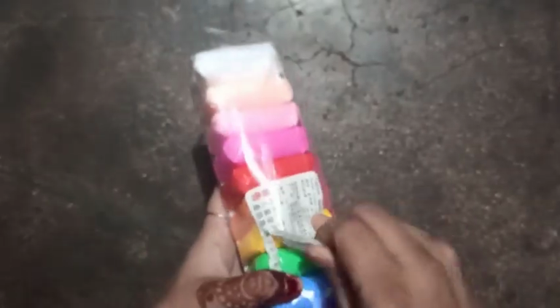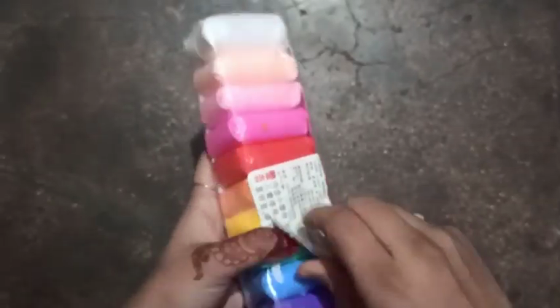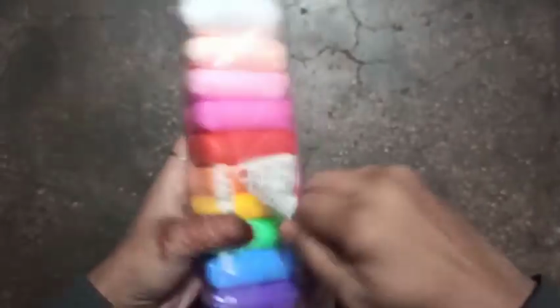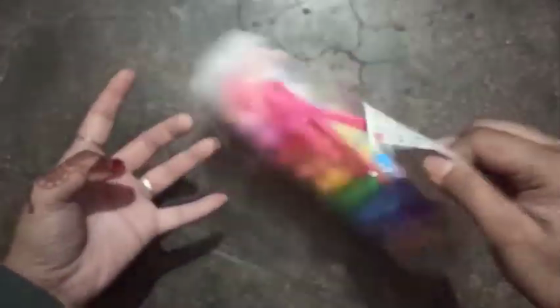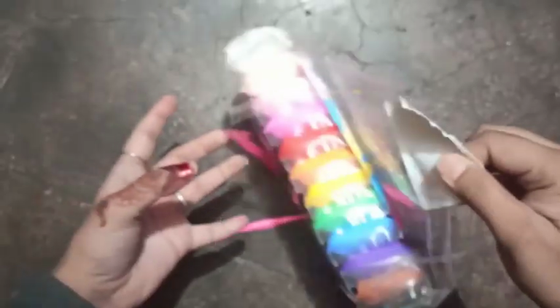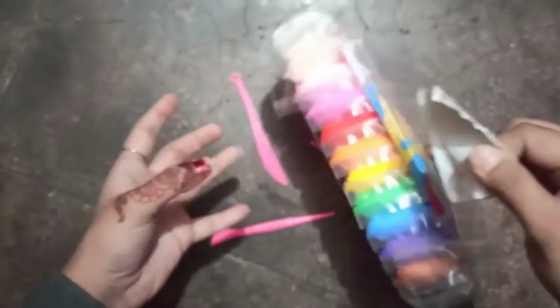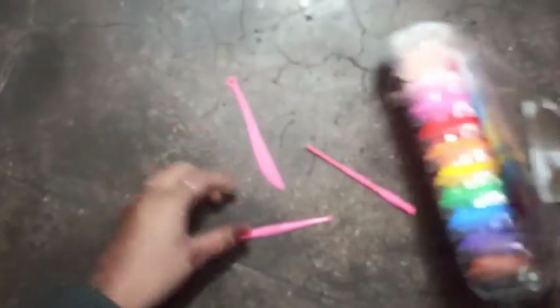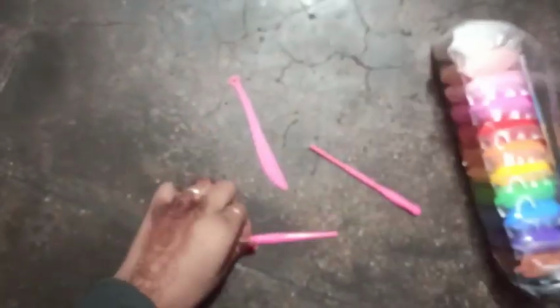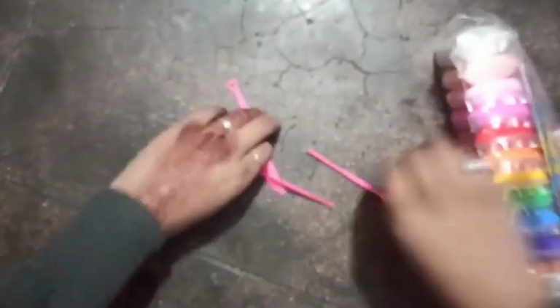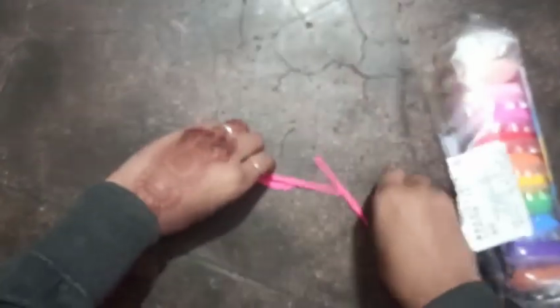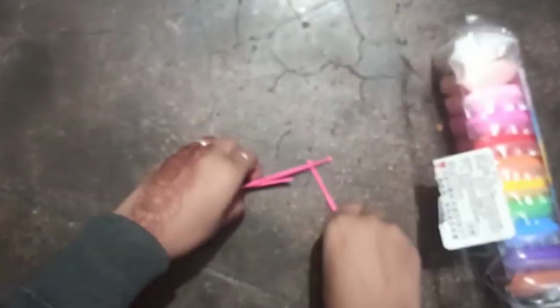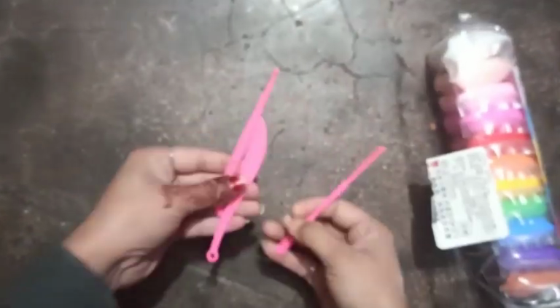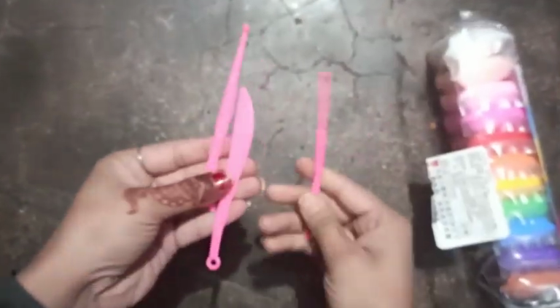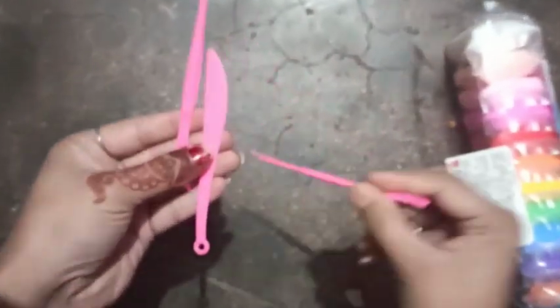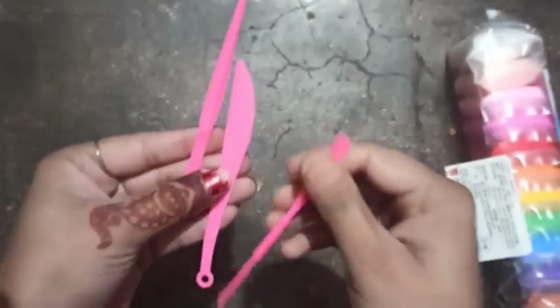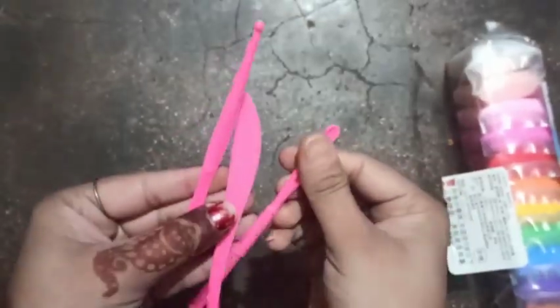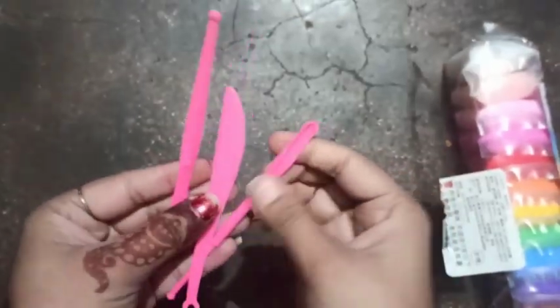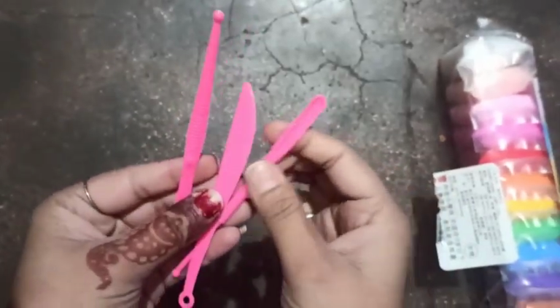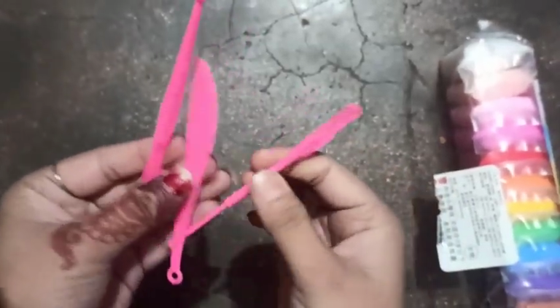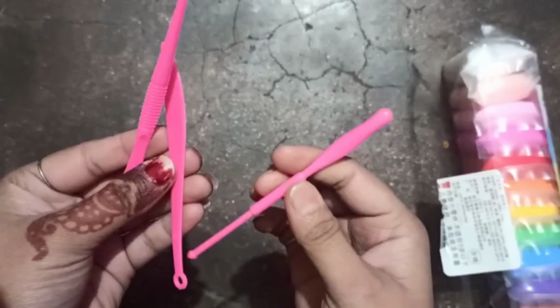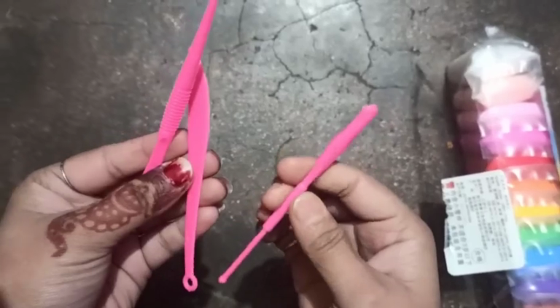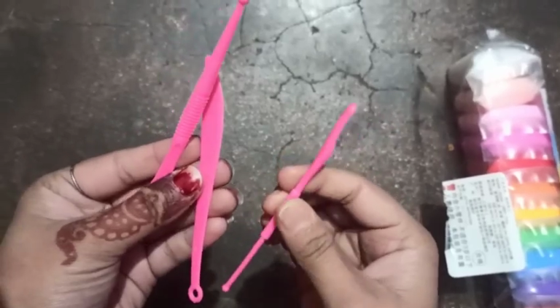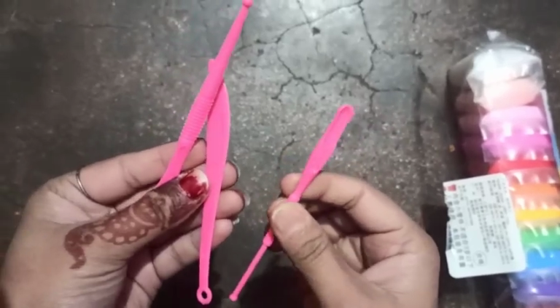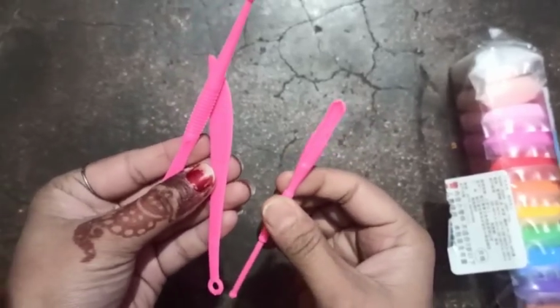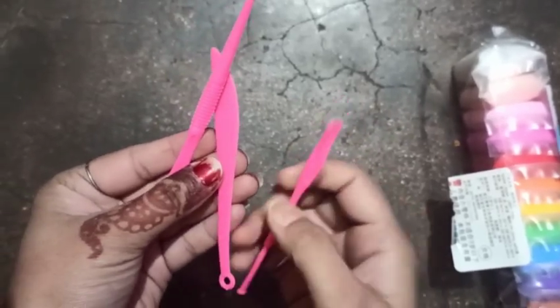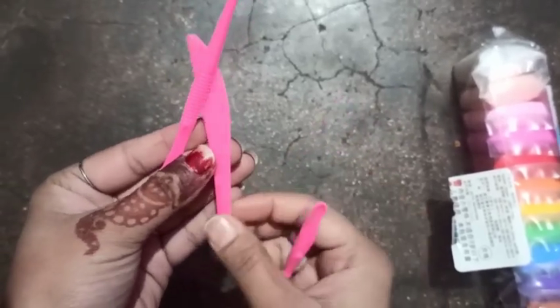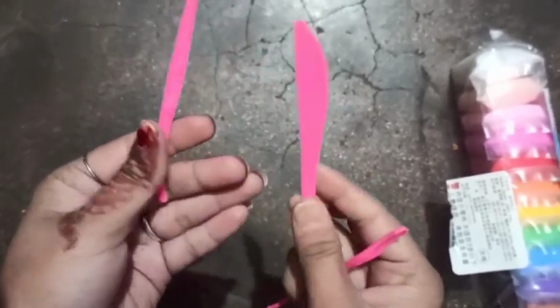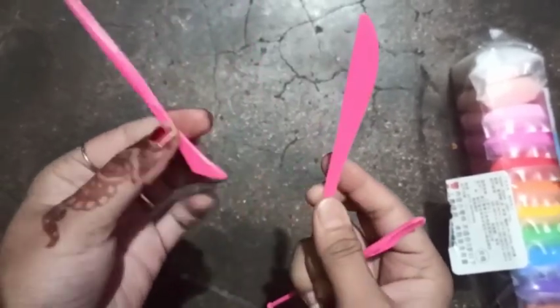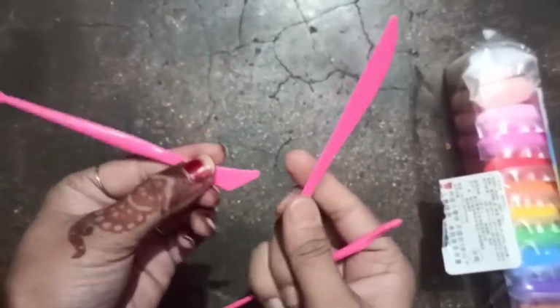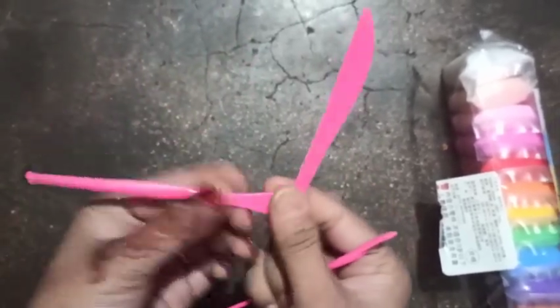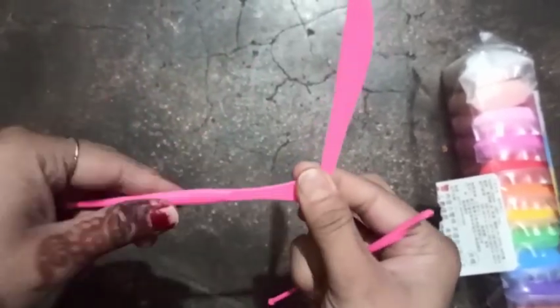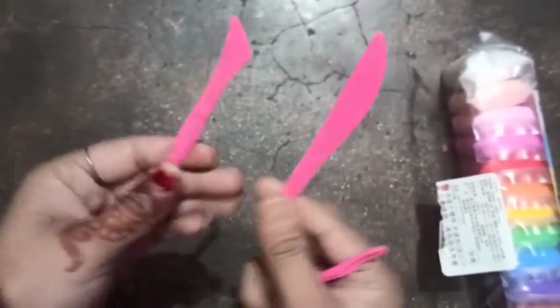Open it. There are three things inside. This is the first, this is the second, and this is the third.